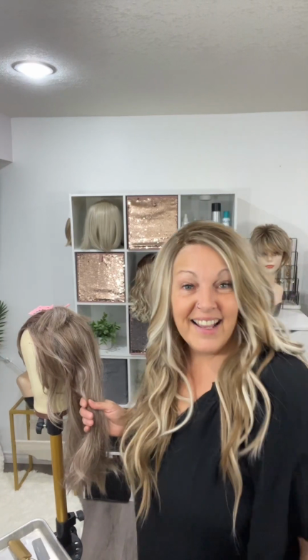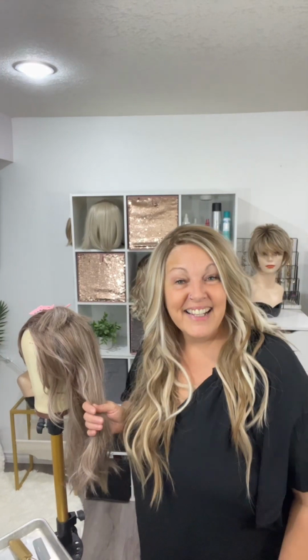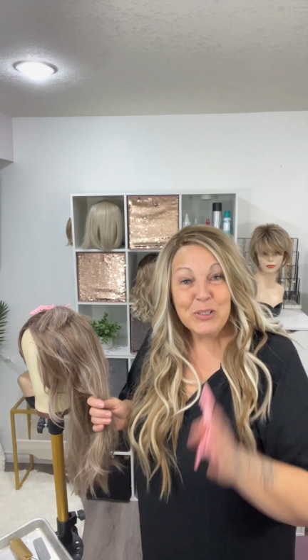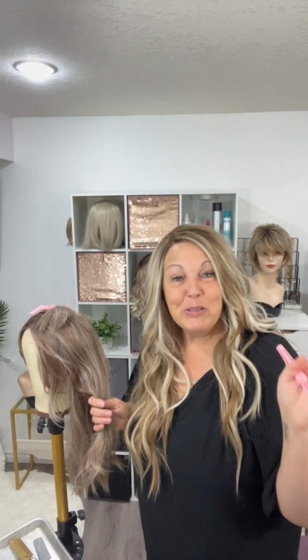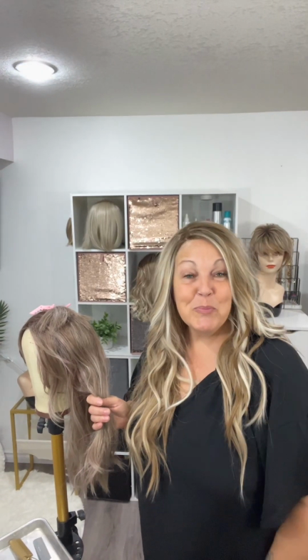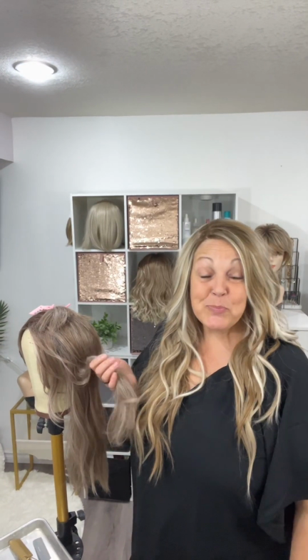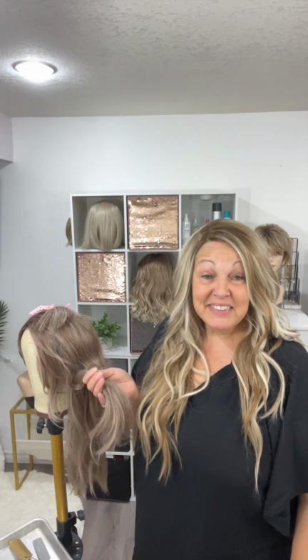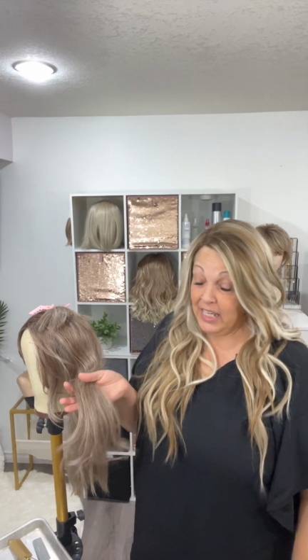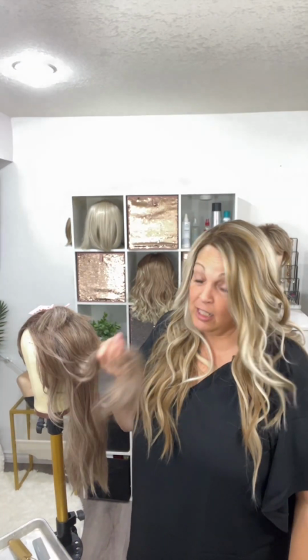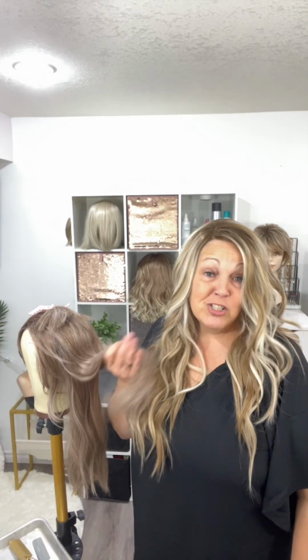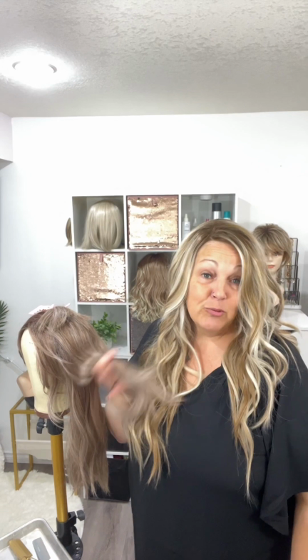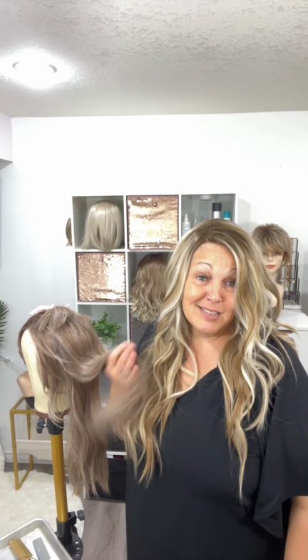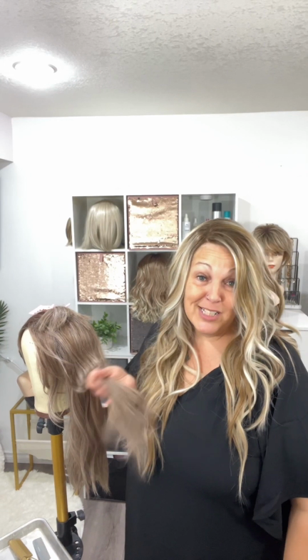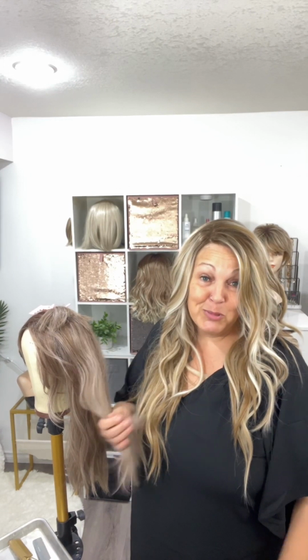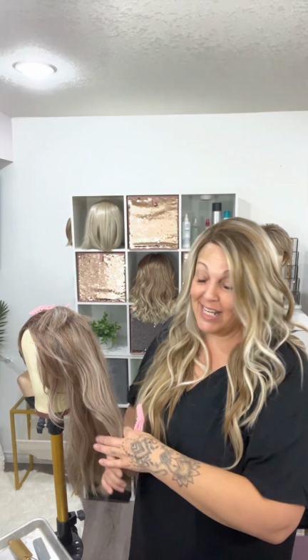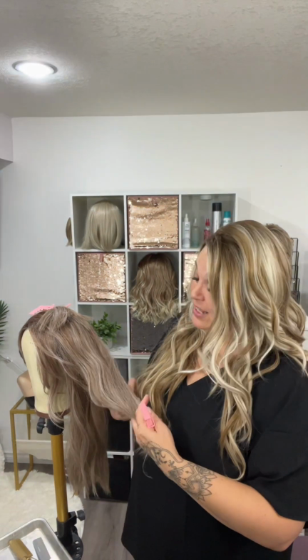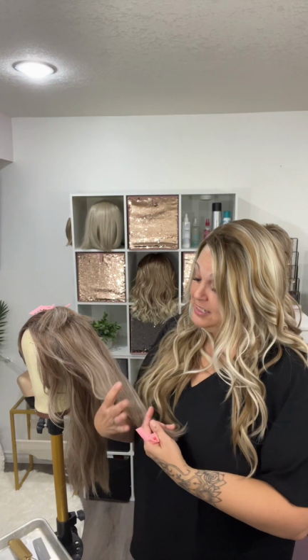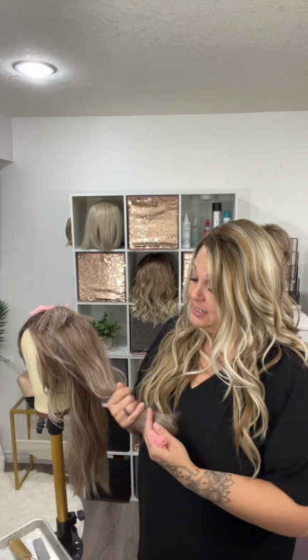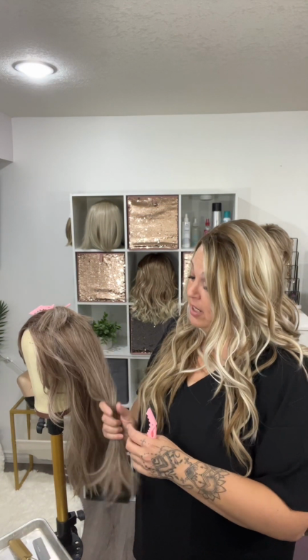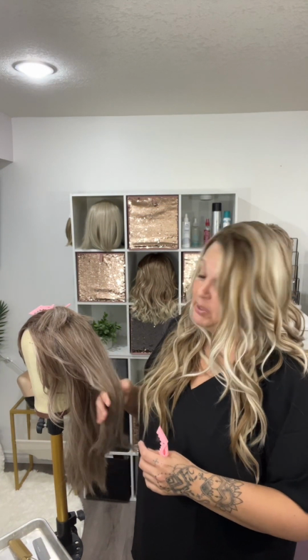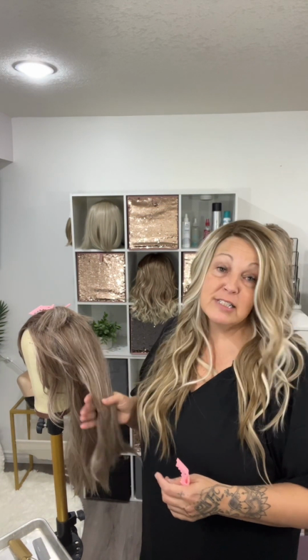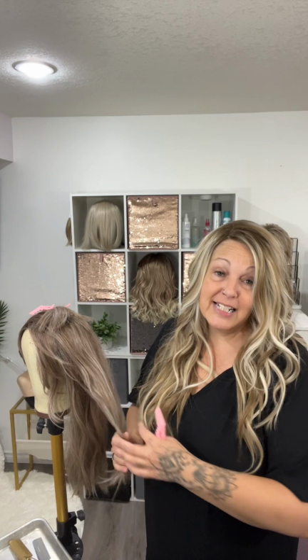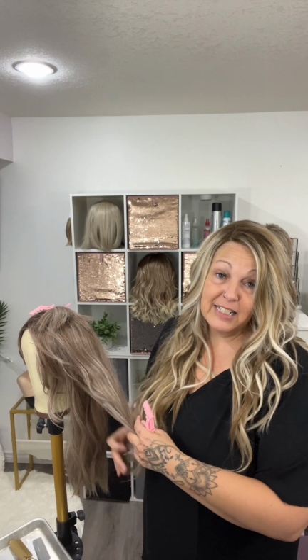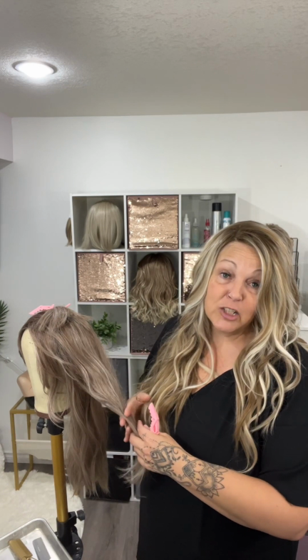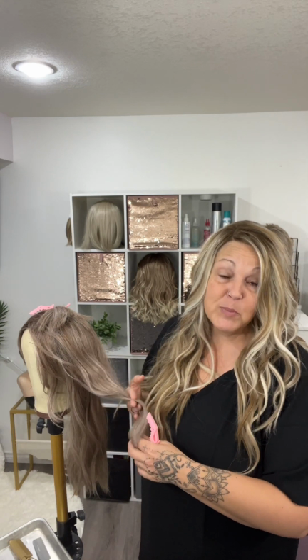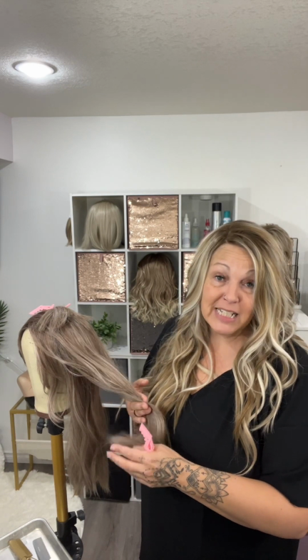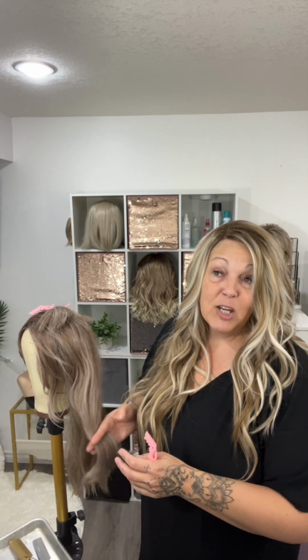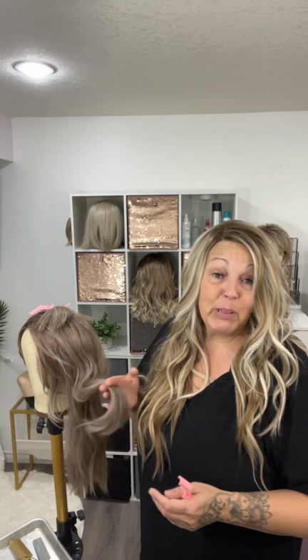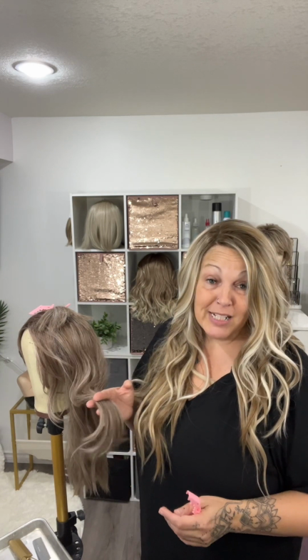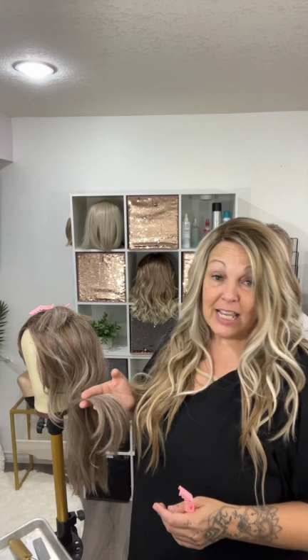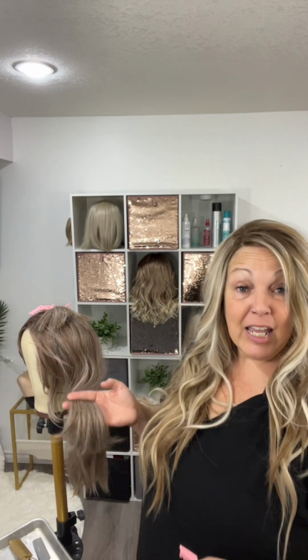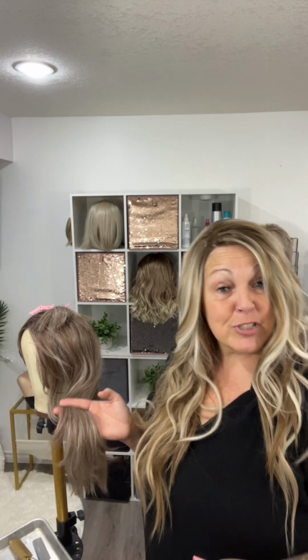Hi guys, welcome to About You Beauty. My name is Brenda and I'm going to show you this procedure that I'm doing today. This is my Peerless 18 in the color British Milk Tea by Belle Tress. I purchased her from a wig sister, so it's been worn by her and now by me.